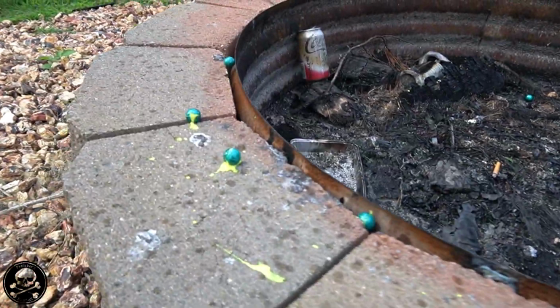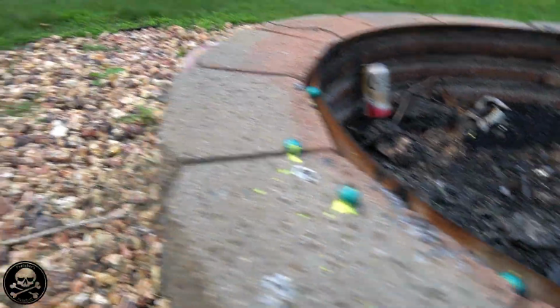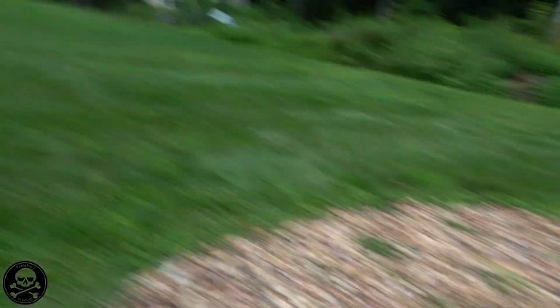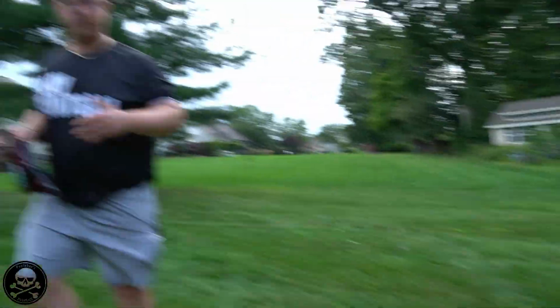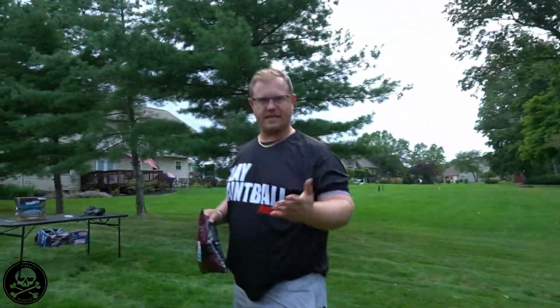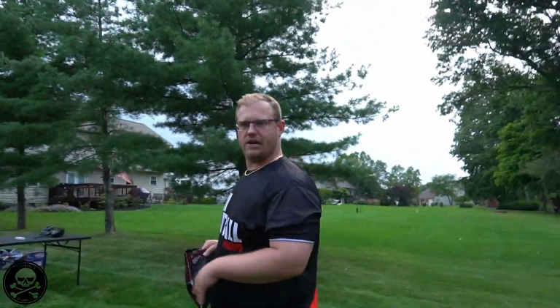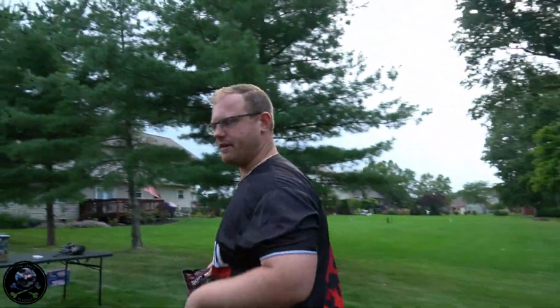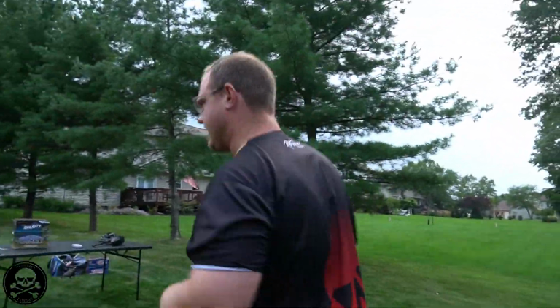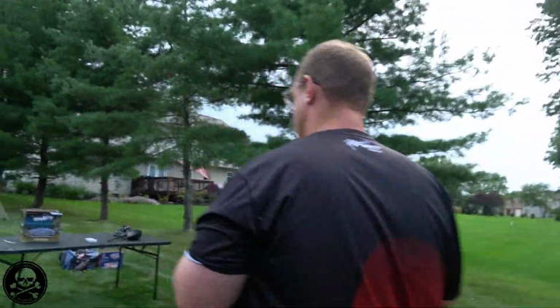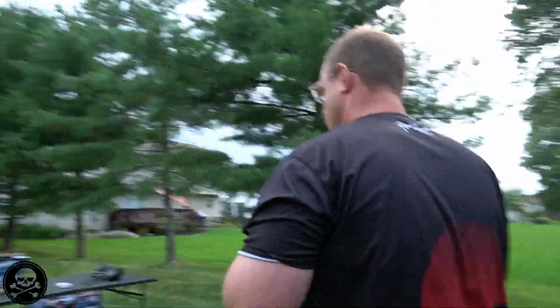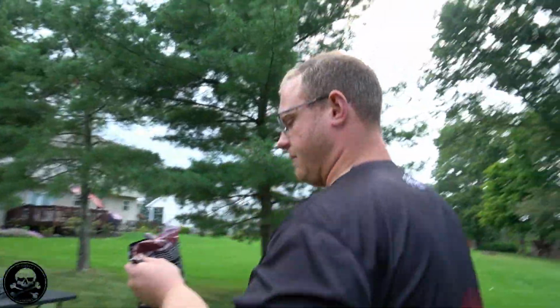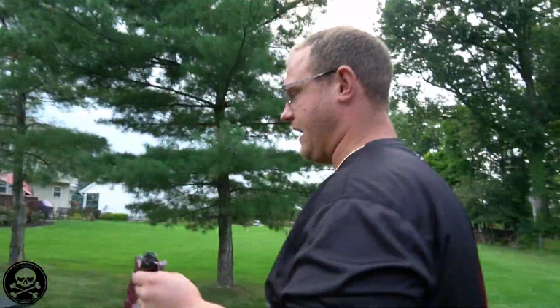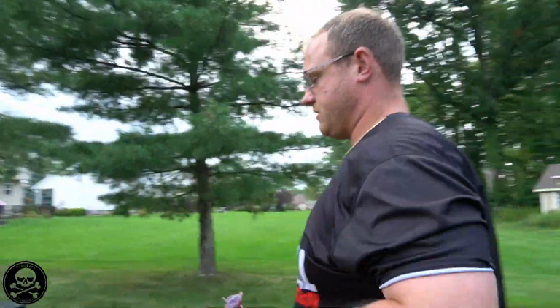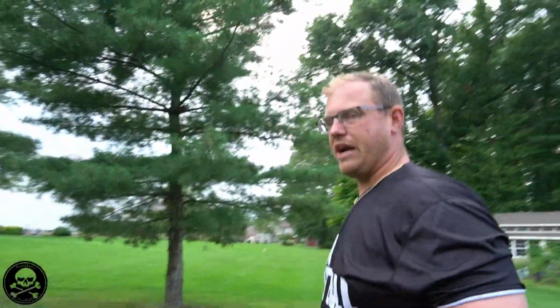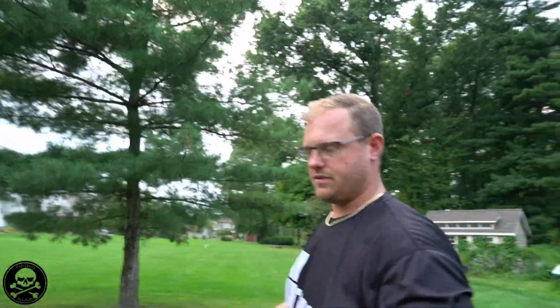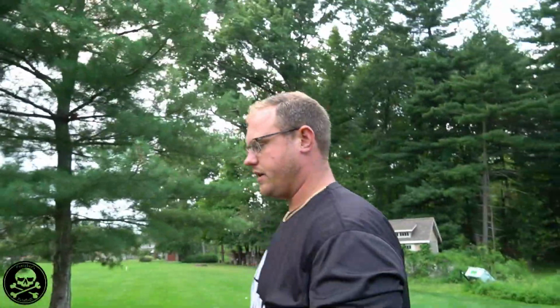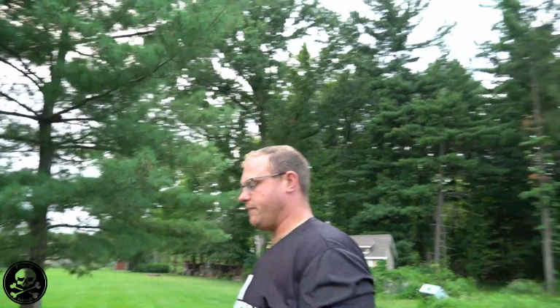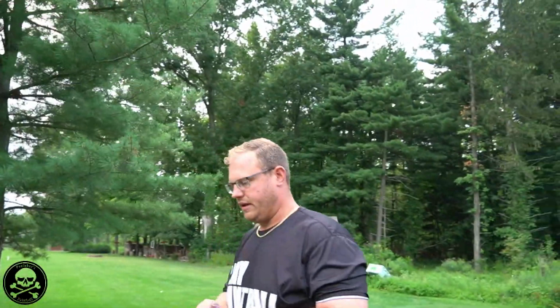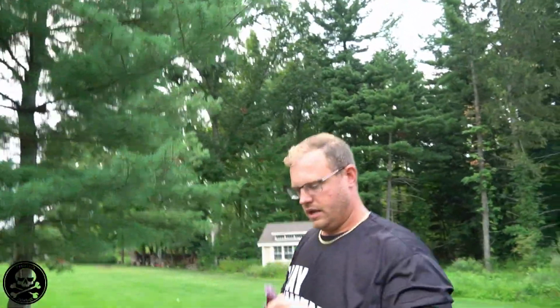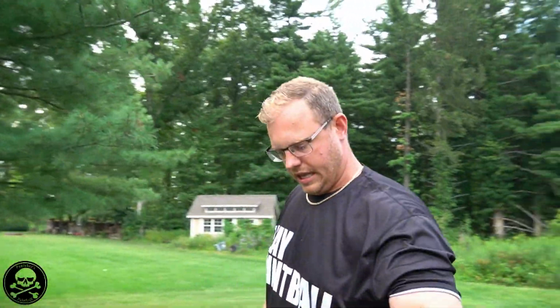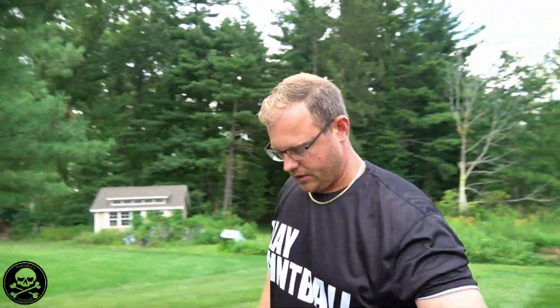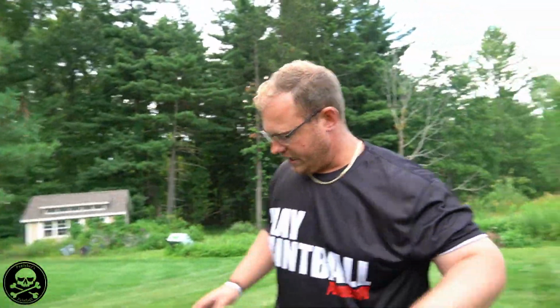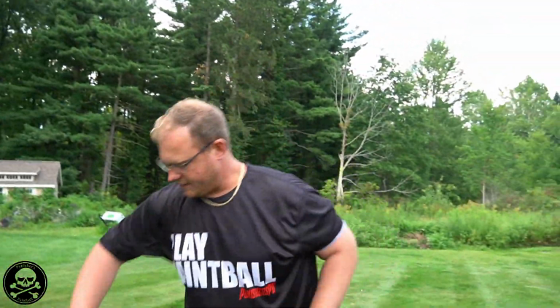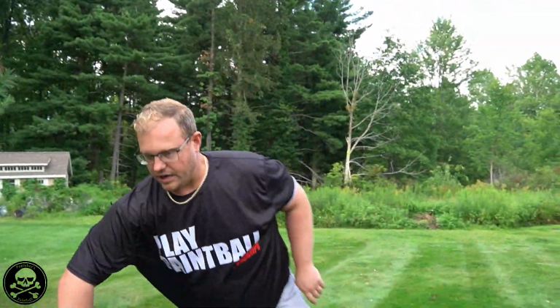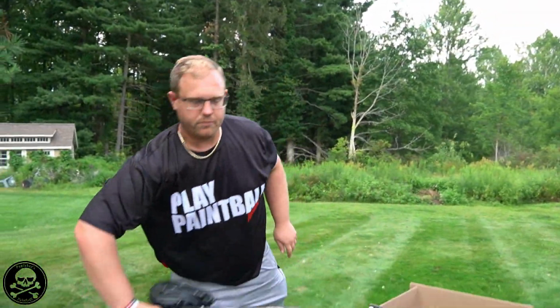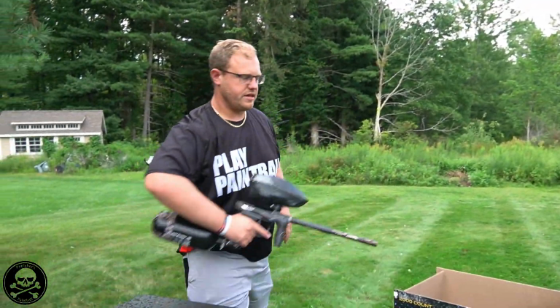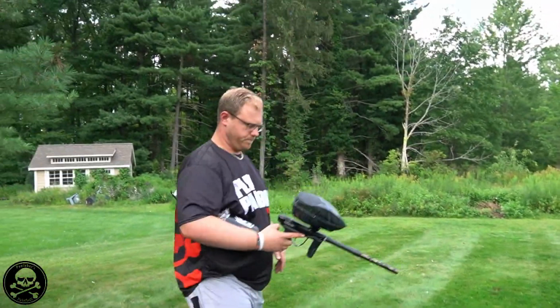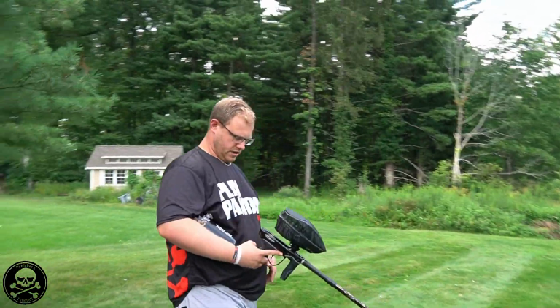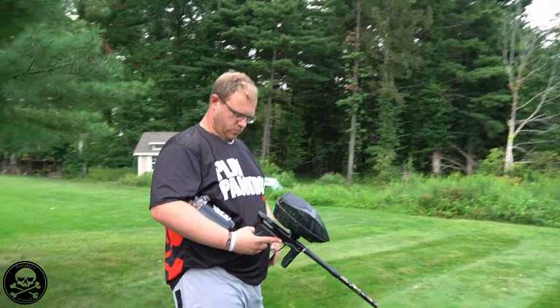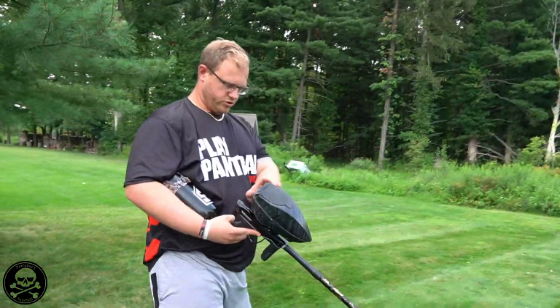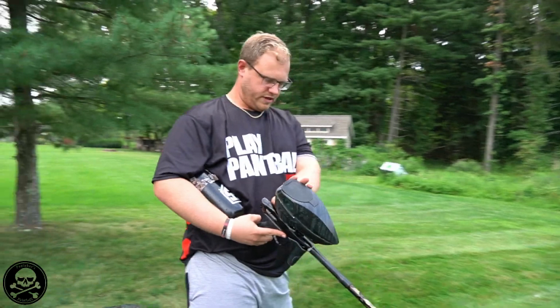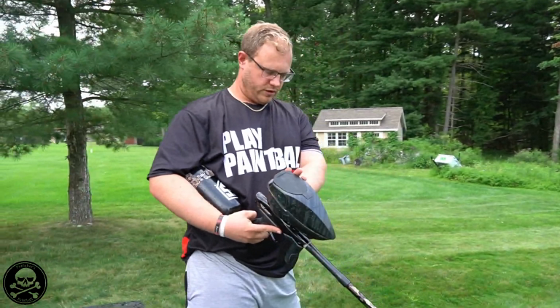It's about 70 degrees outside or something like that, so this paint is going to break on target quite a bit. And we have our M3 Plus here. We're going to do a shooting video for you.